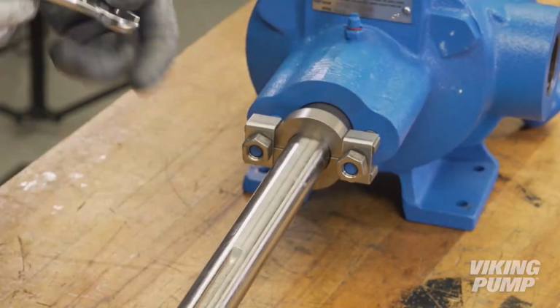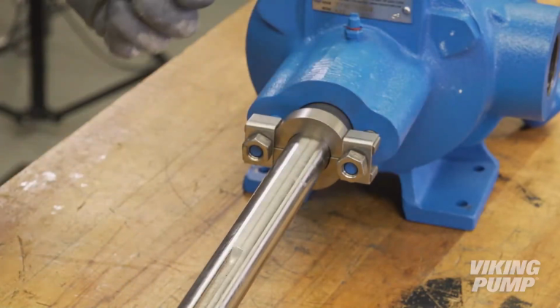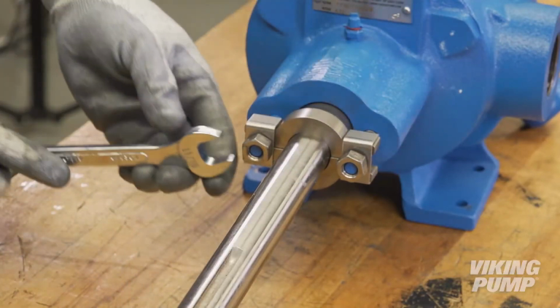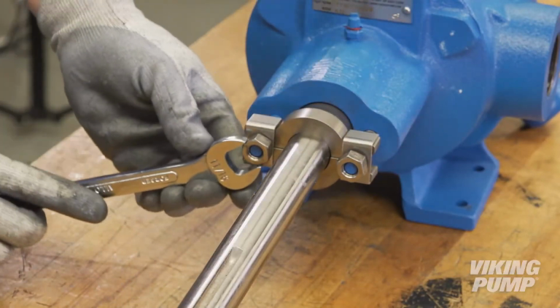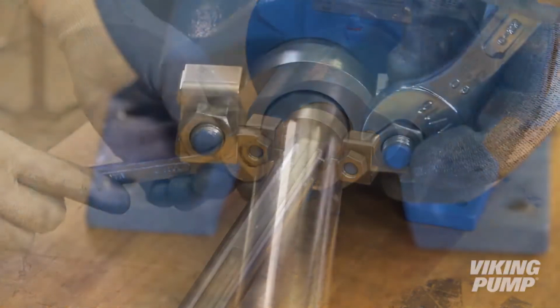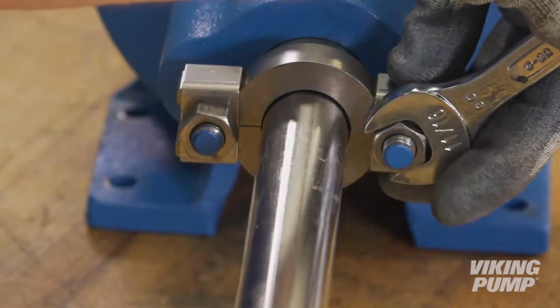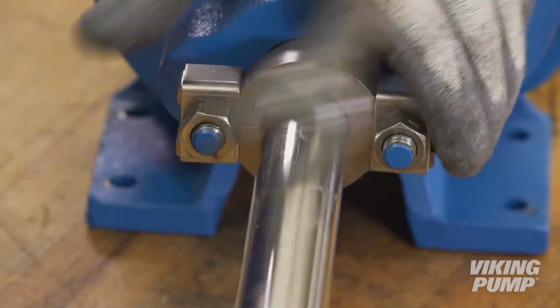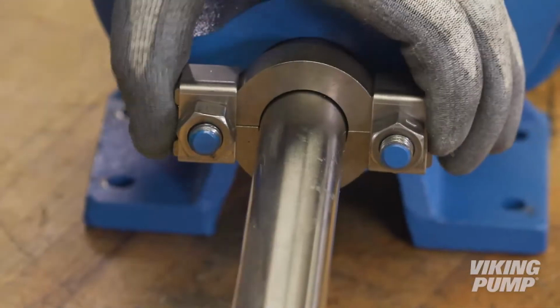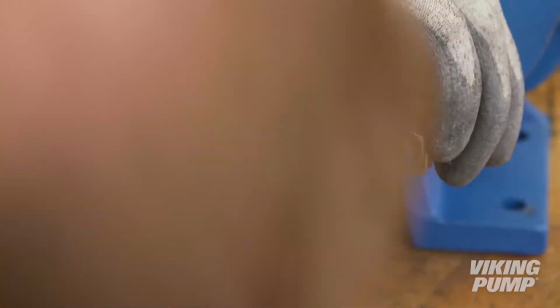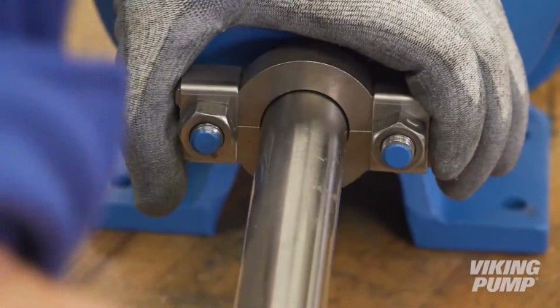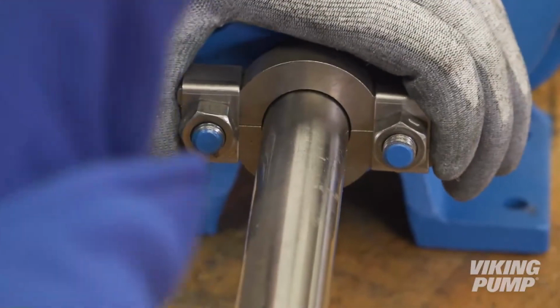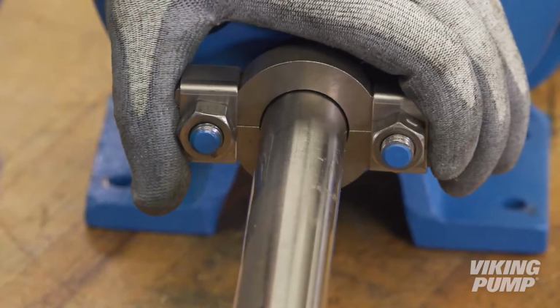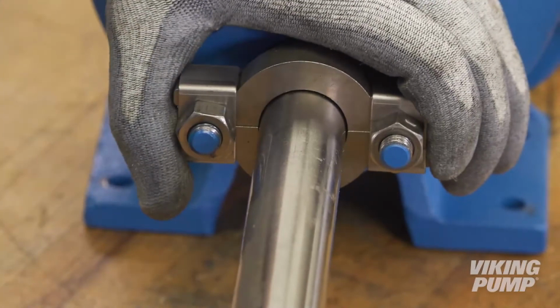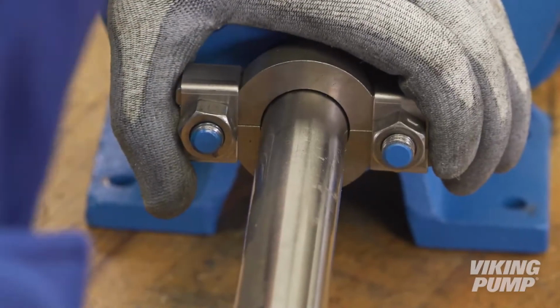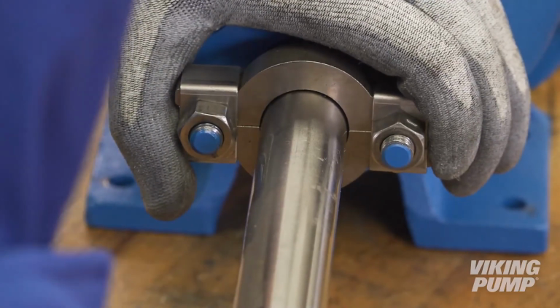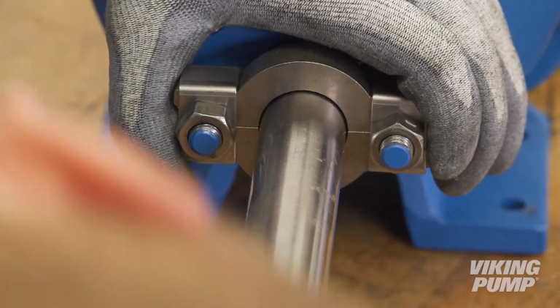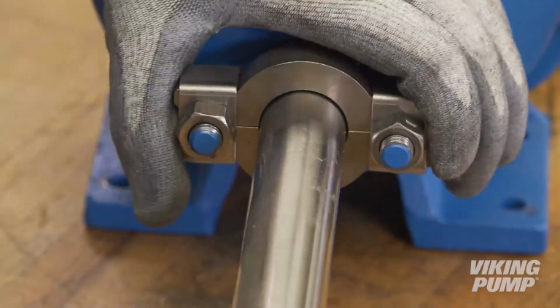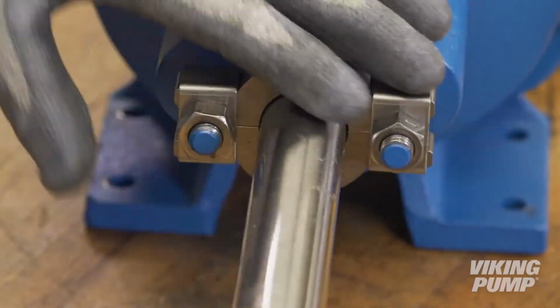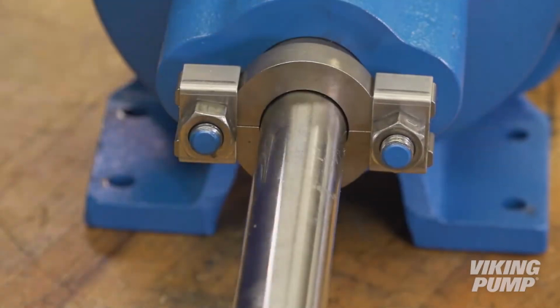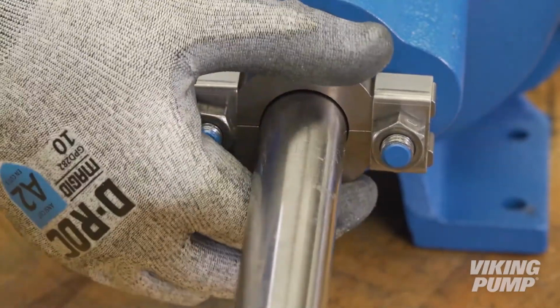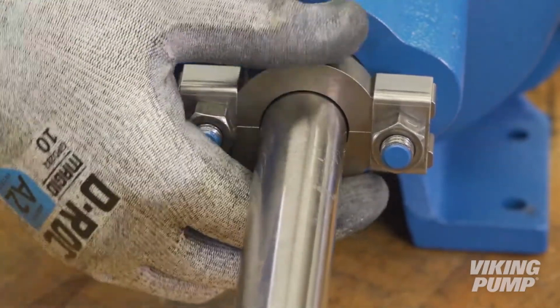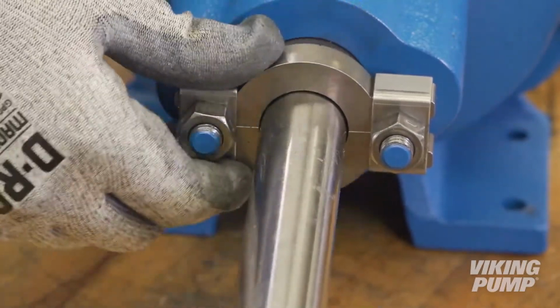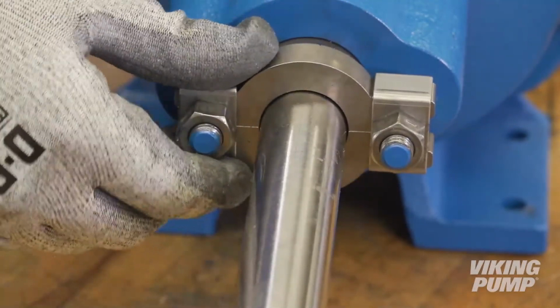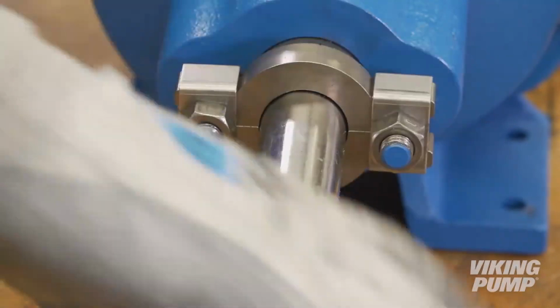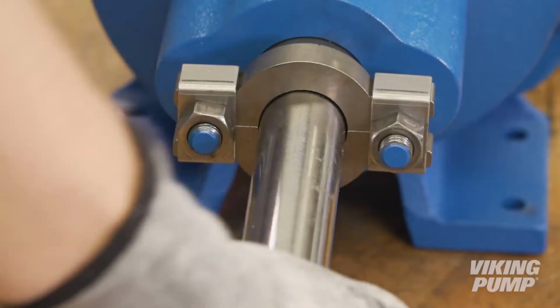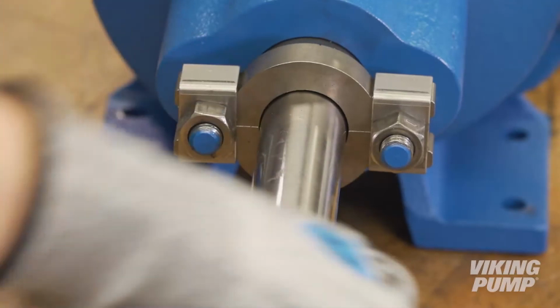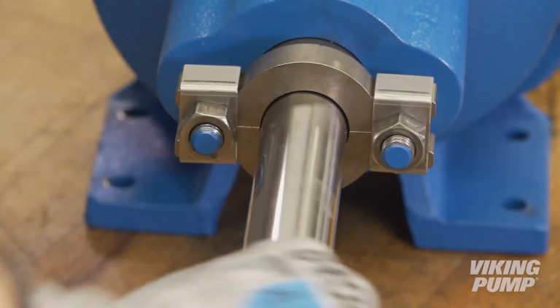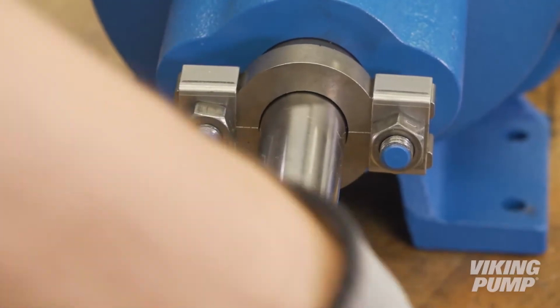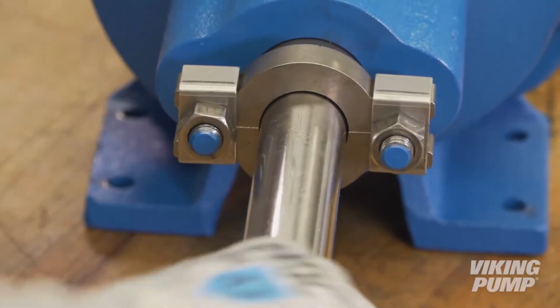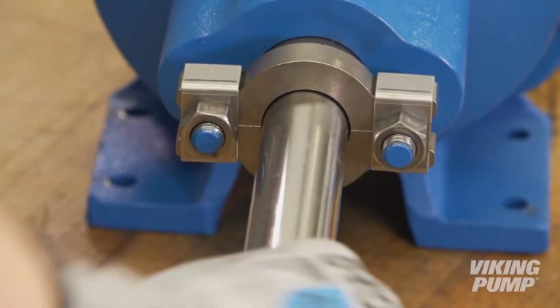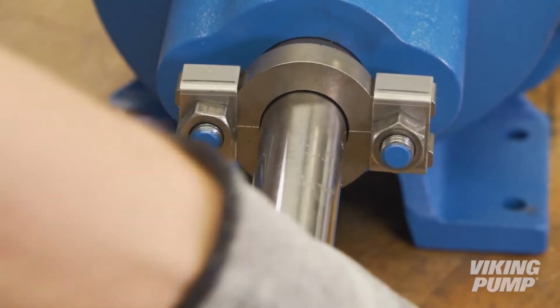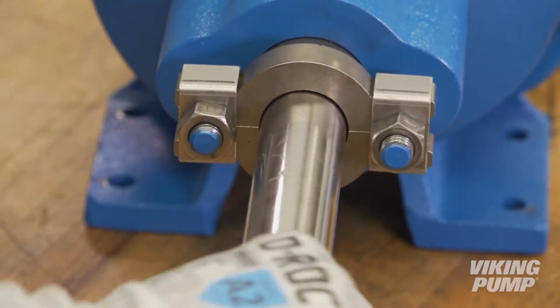If during this period heating occurs, back off on the gland and allow the pump to run until the stuffing box cools, then begin readjustment. The pump should leak at least a few drops a minute to make sure the packing is adequately lubricated.